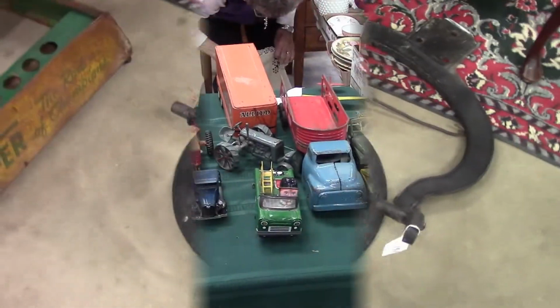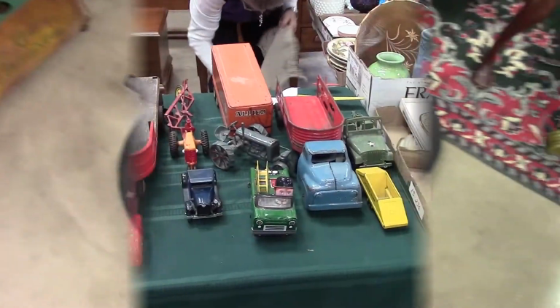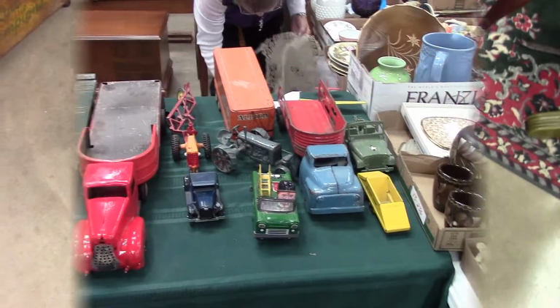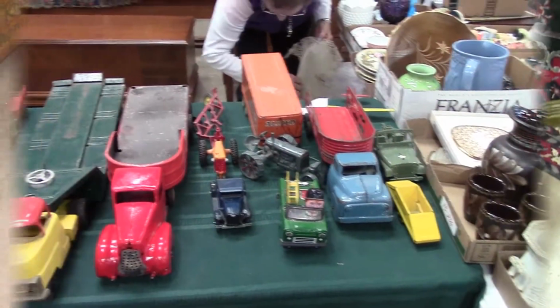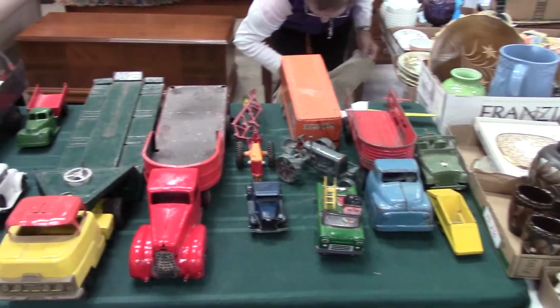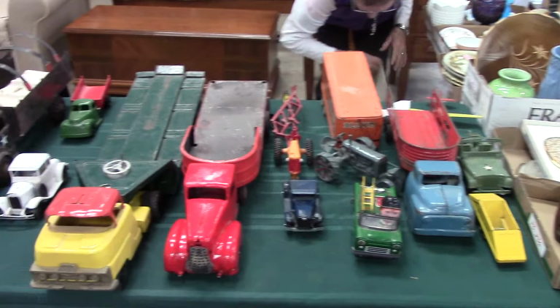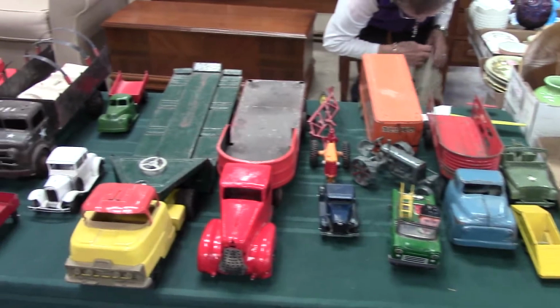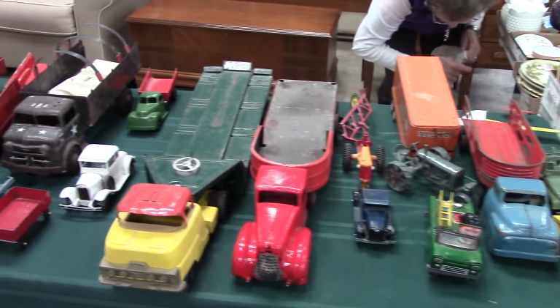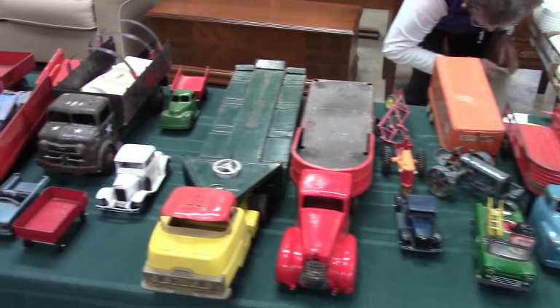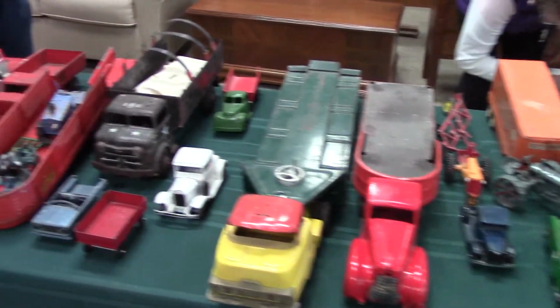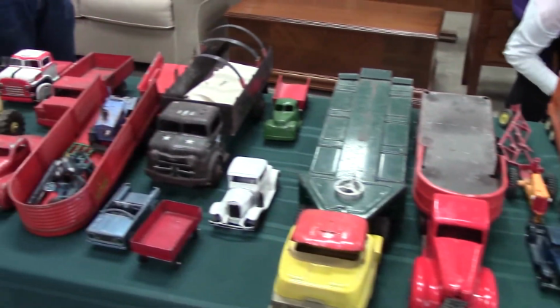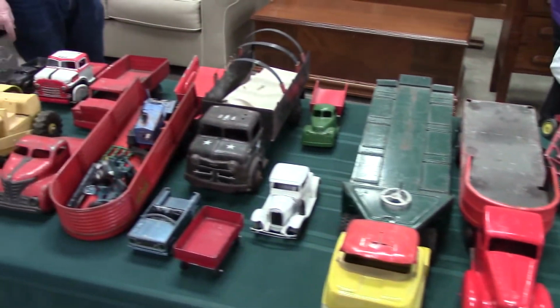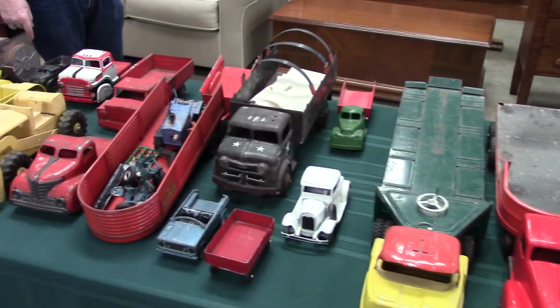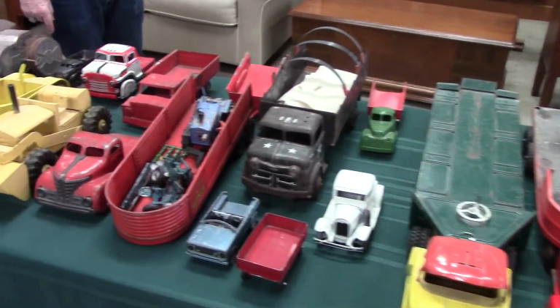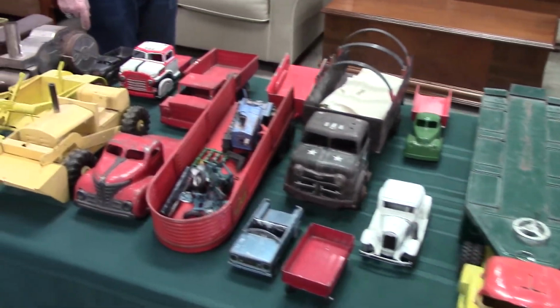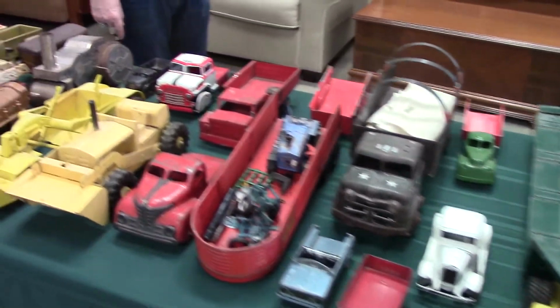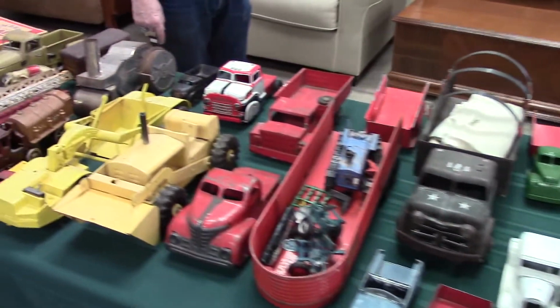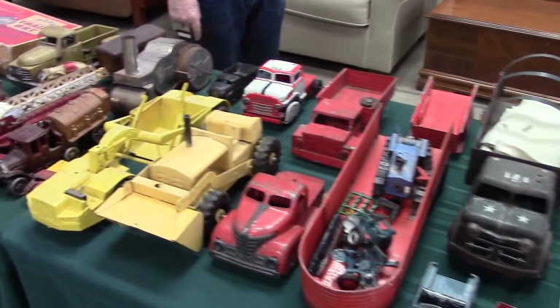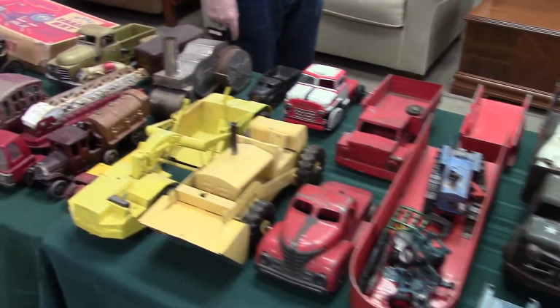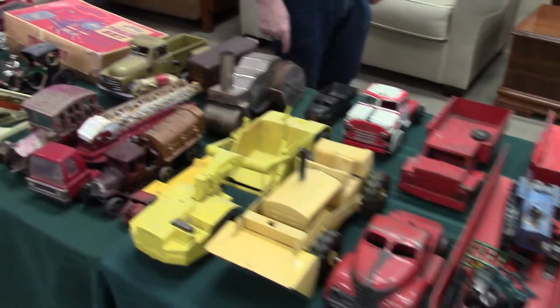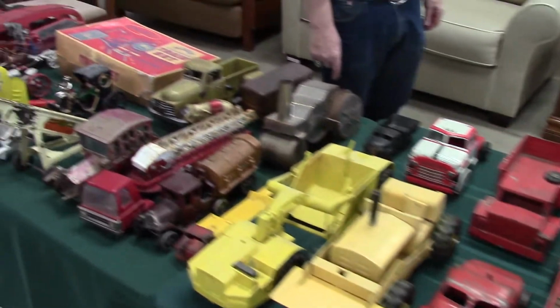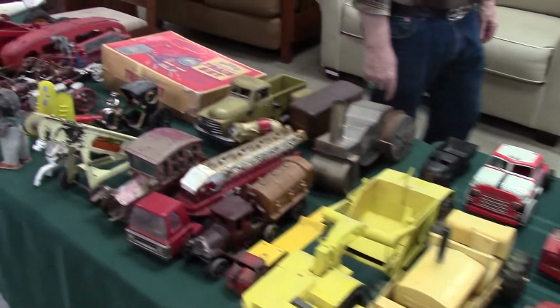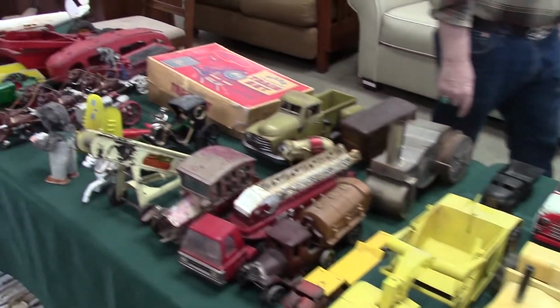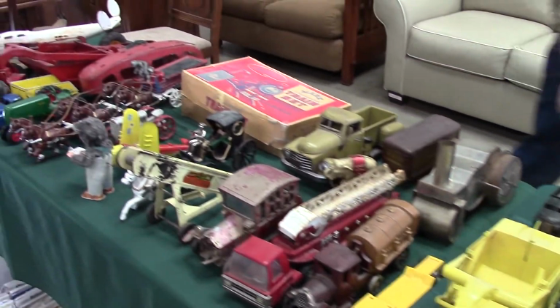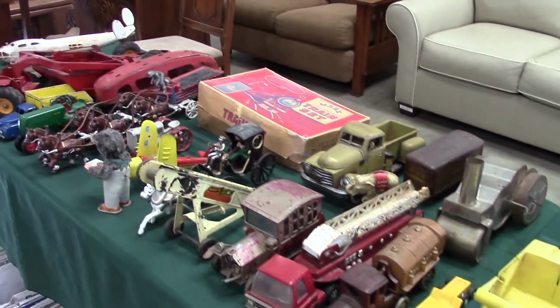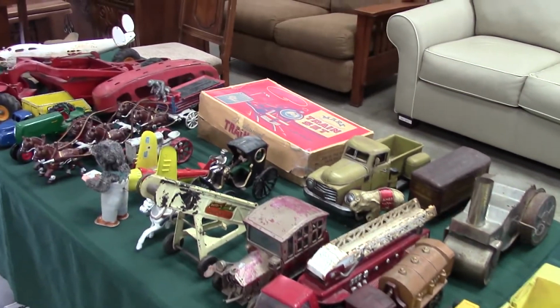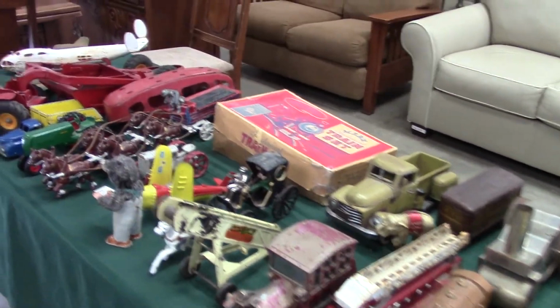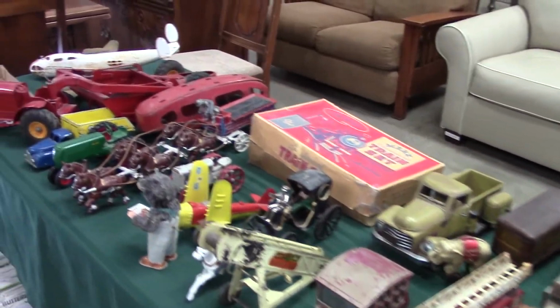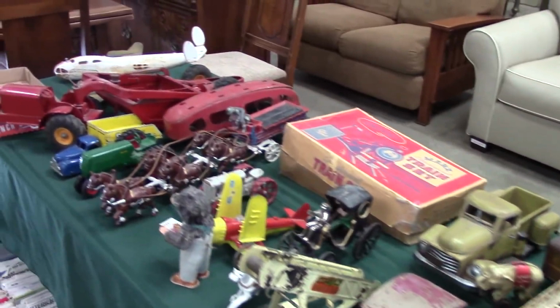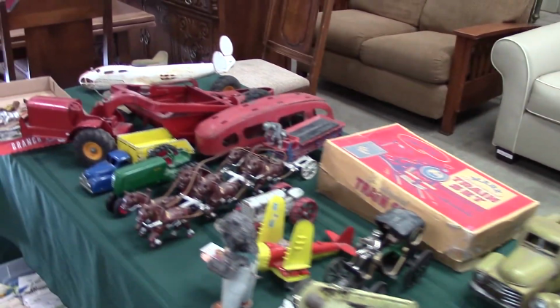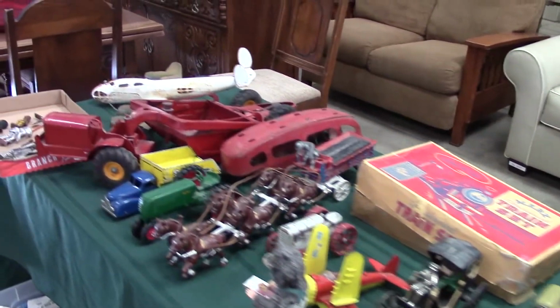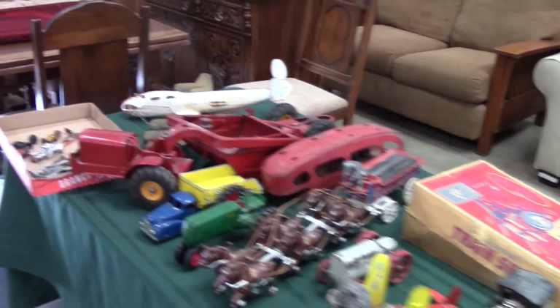For everybody that likes old steel and iron toys, look at this table's worth. Wow. I wish I had a million bucks — I'd come buy them all.